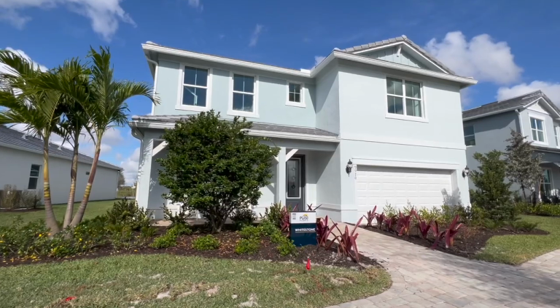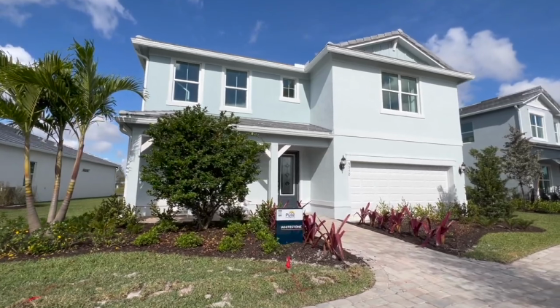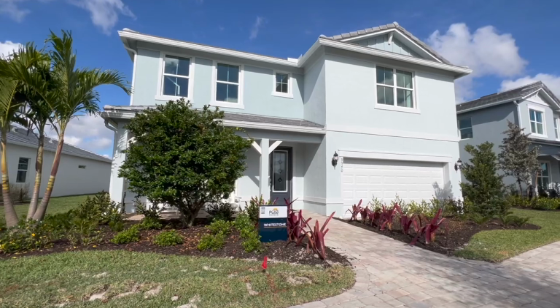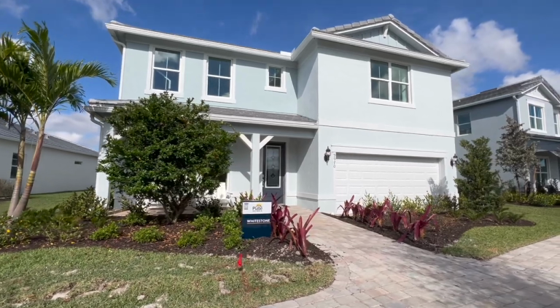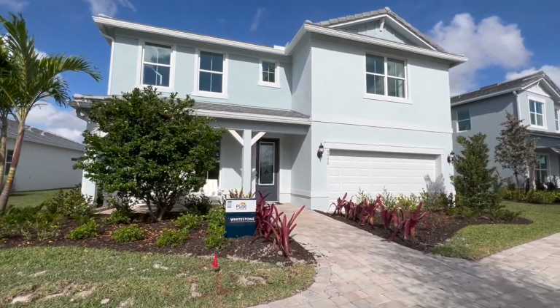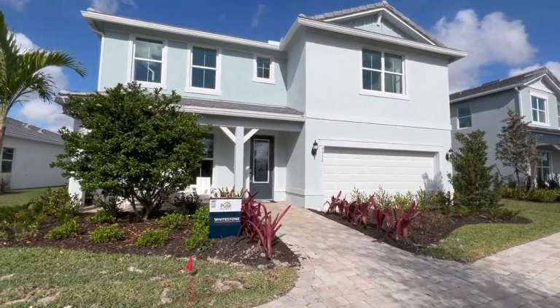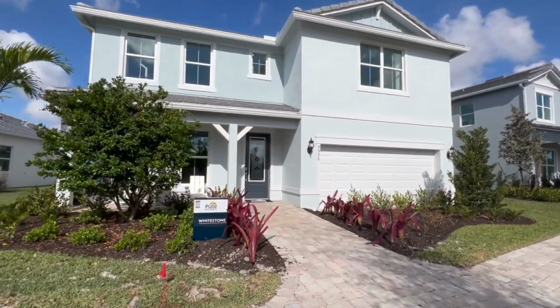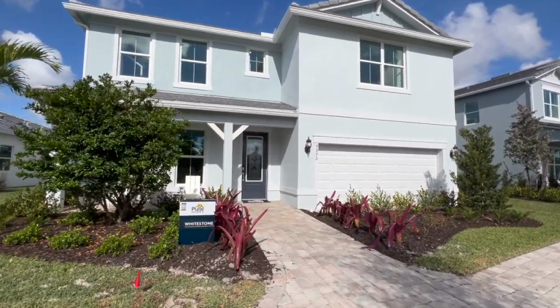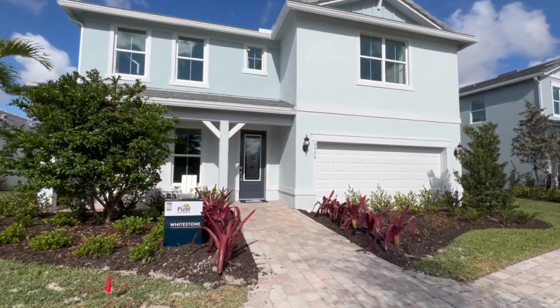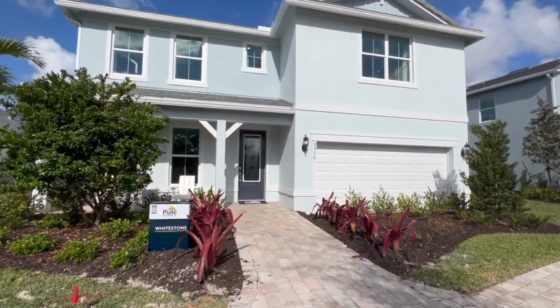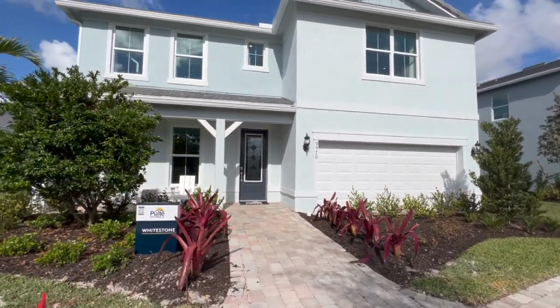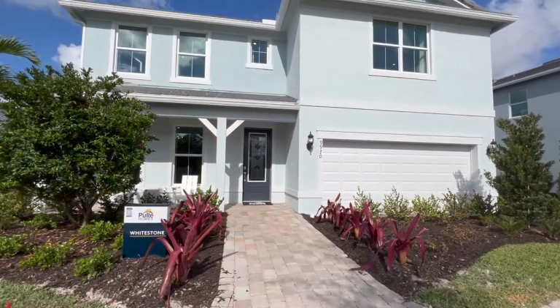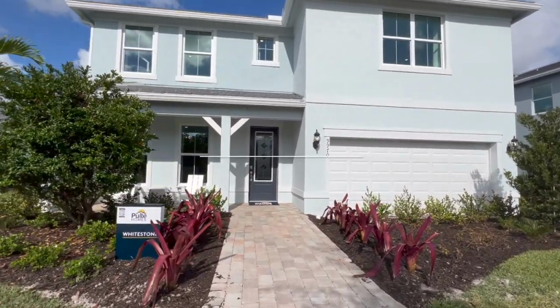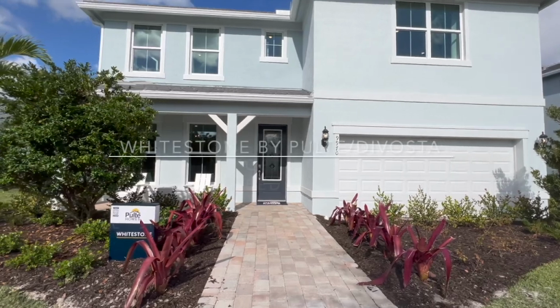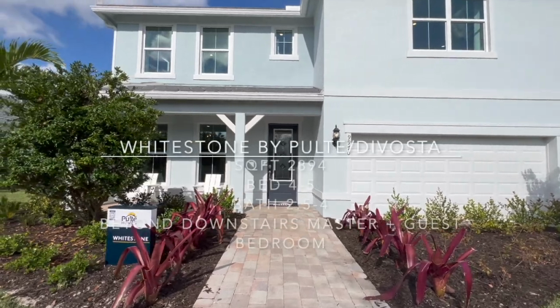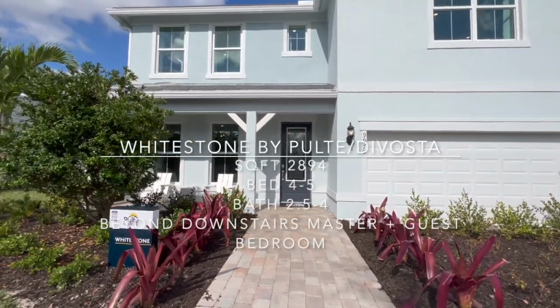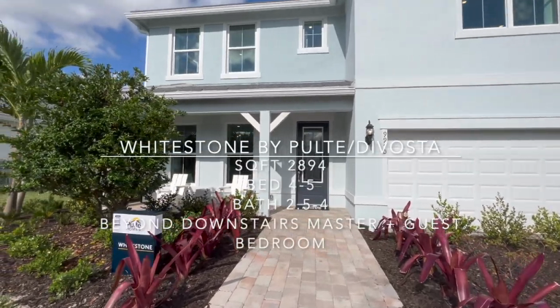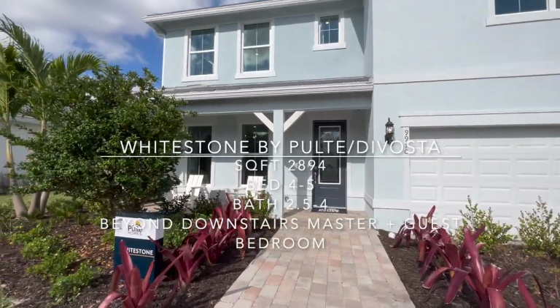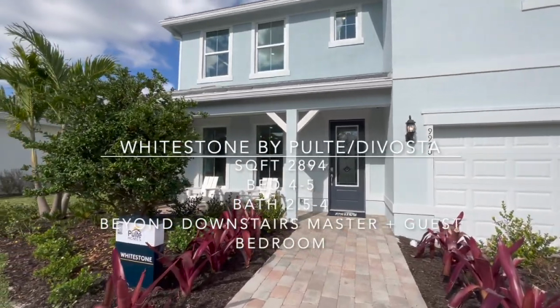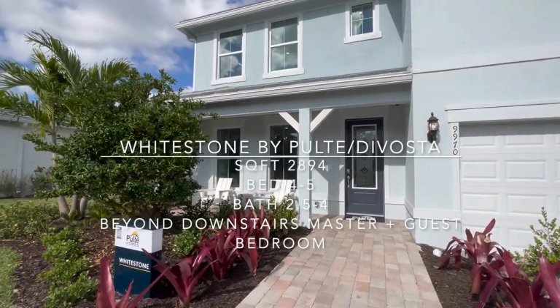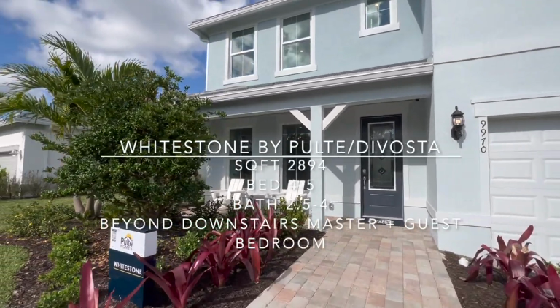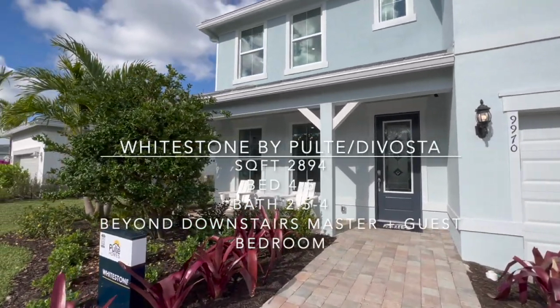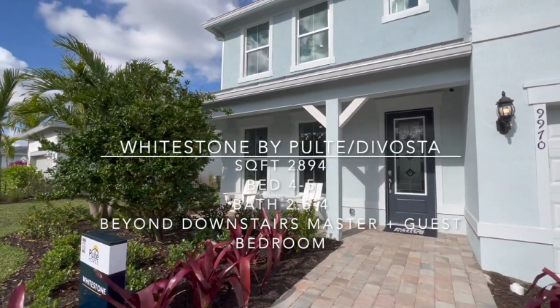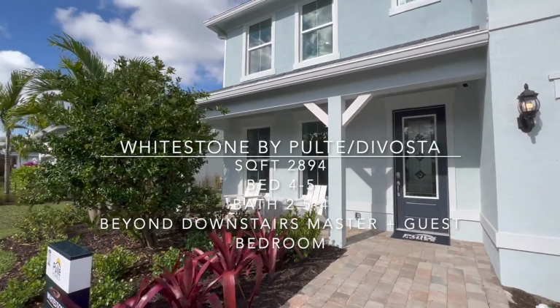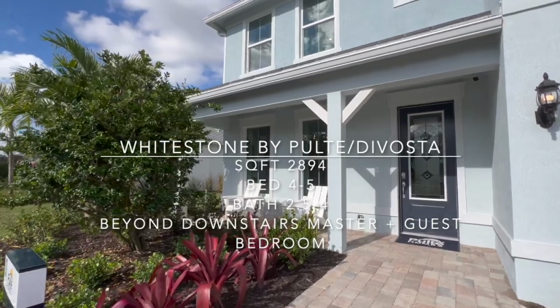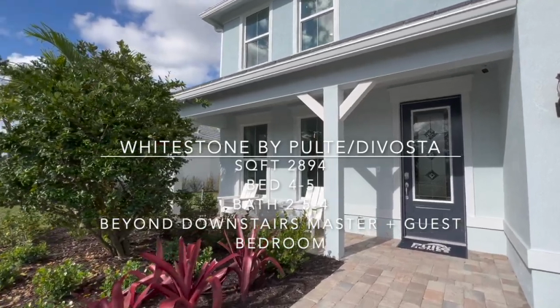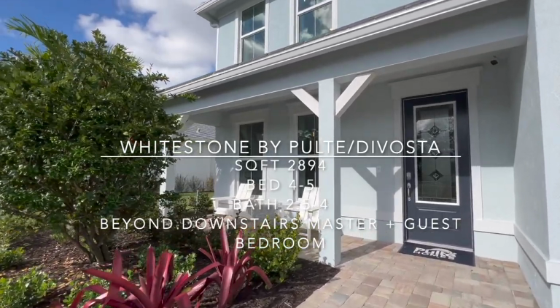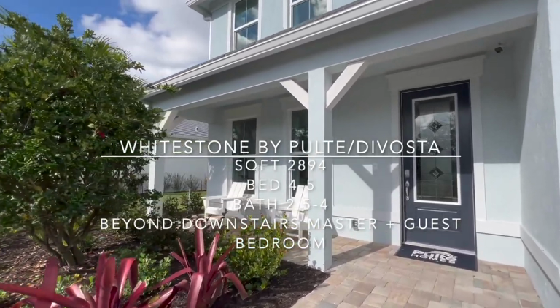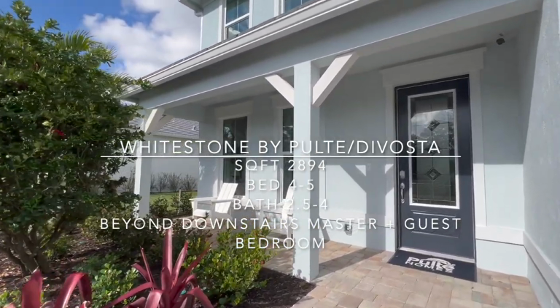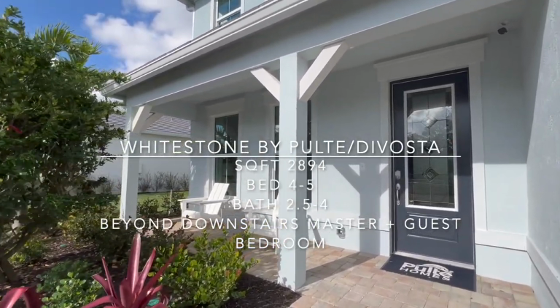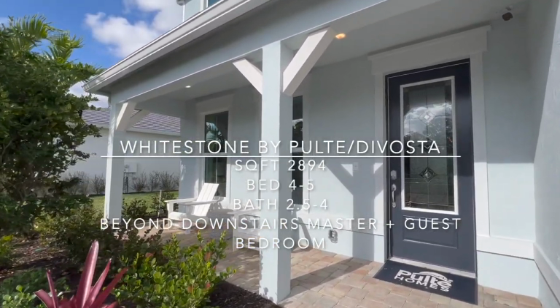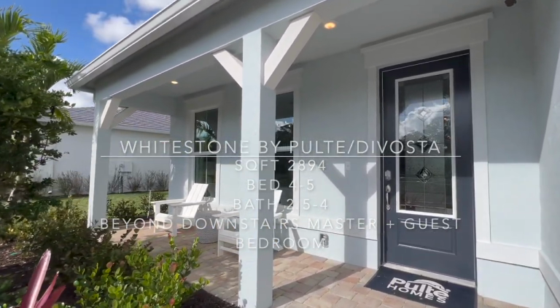Here we have the Whitestone model. The Whitestone is going to give you 2,894 square feet under air, four to five bedrooms, two and a half to four bathrooms, and you'll find the owner suite downstairs and a second living room in the loft upstairs.